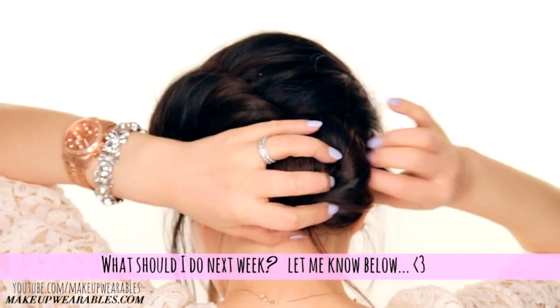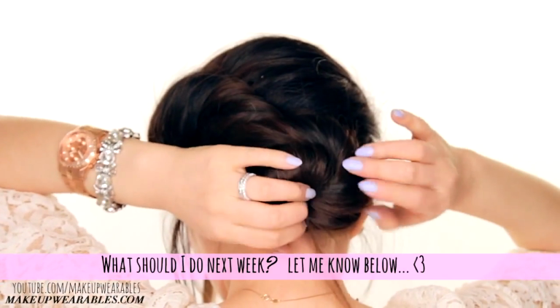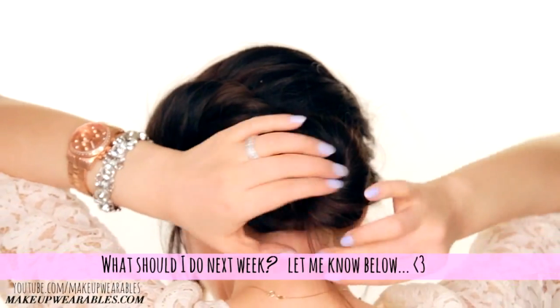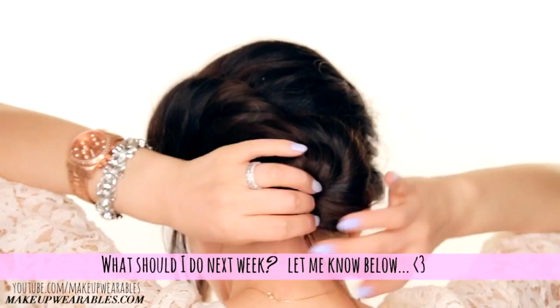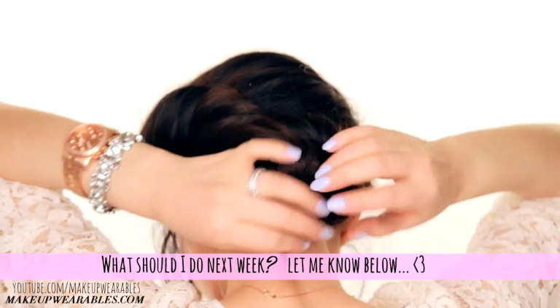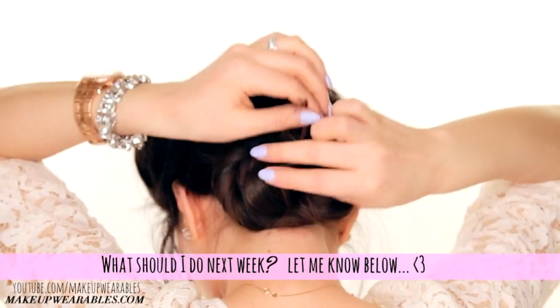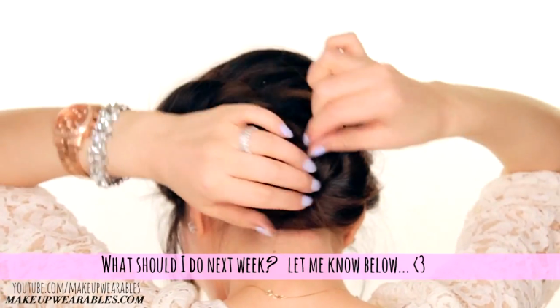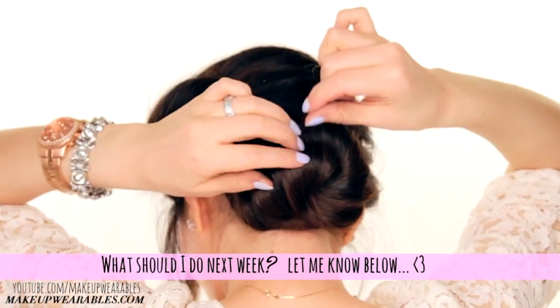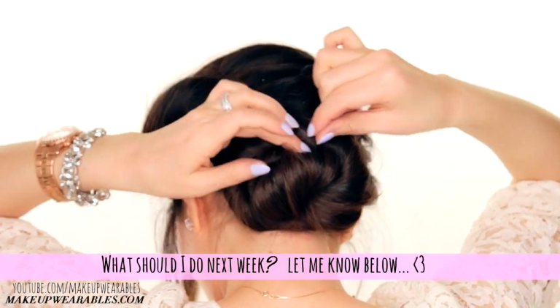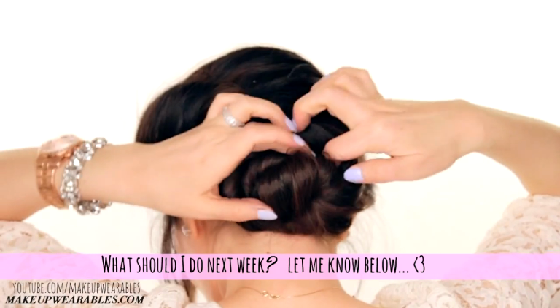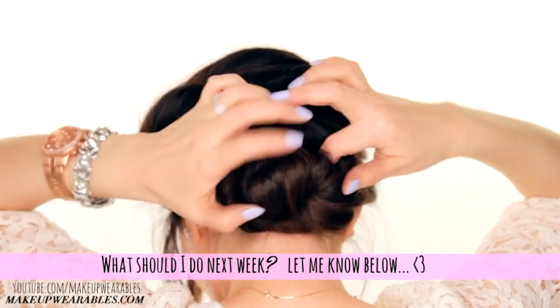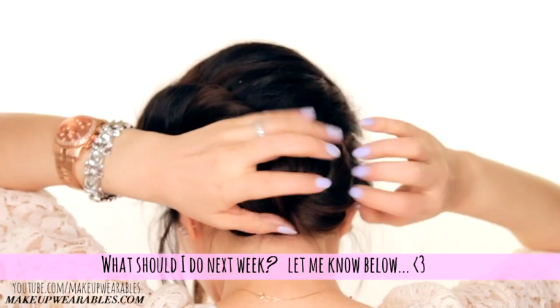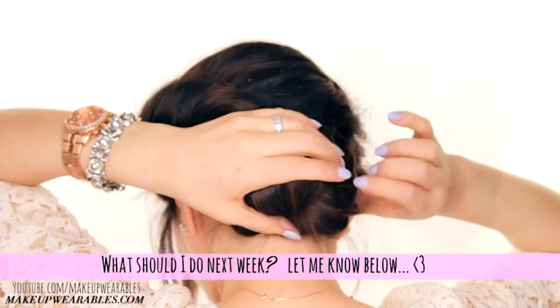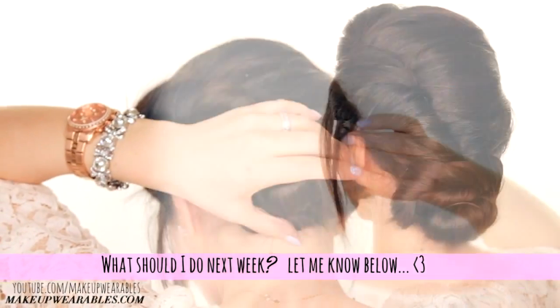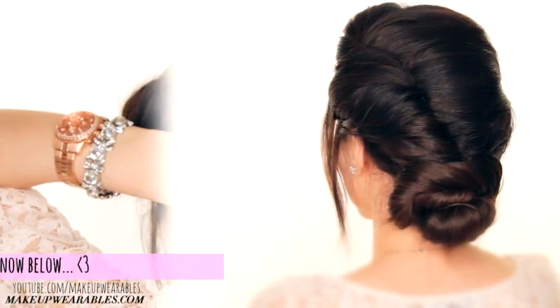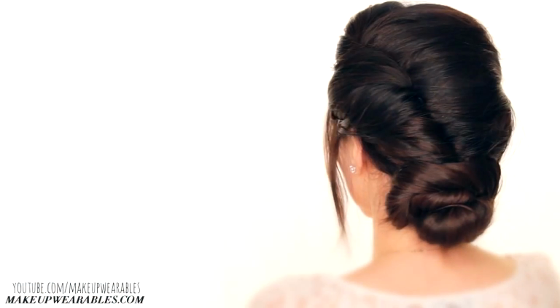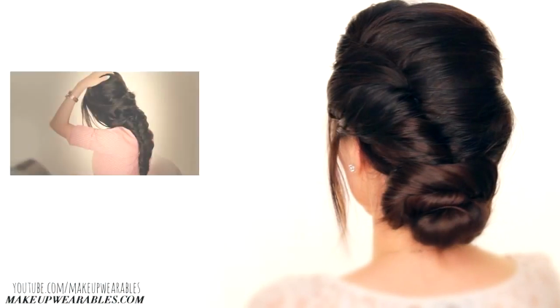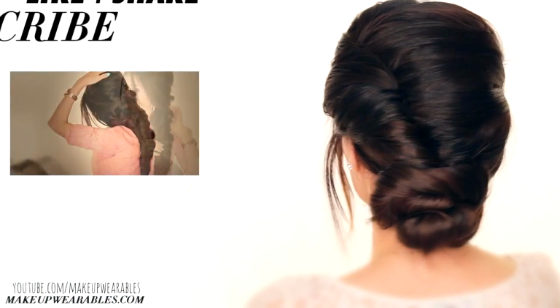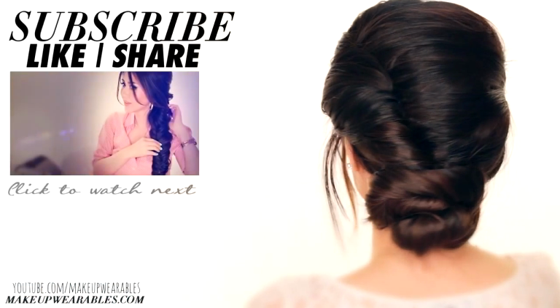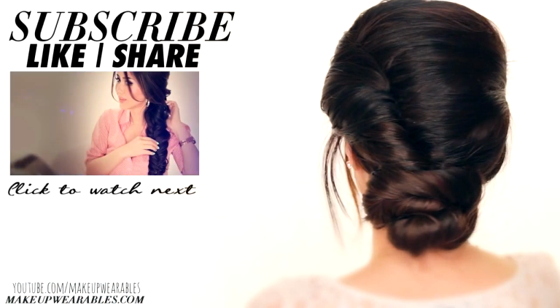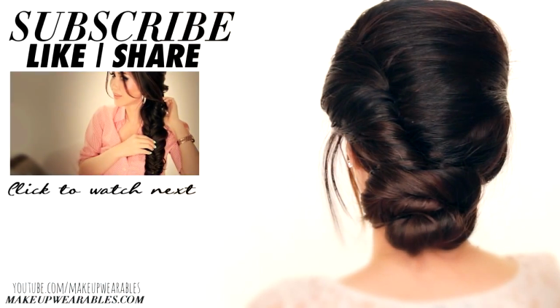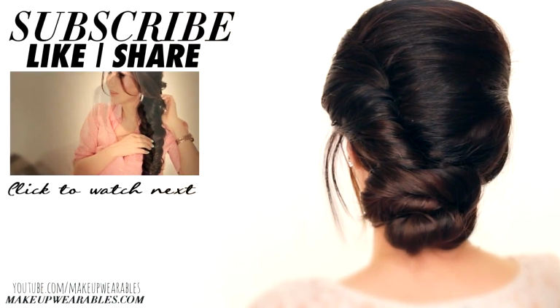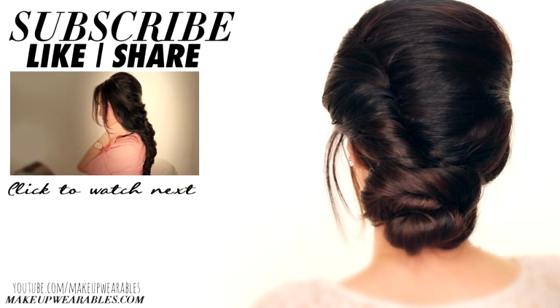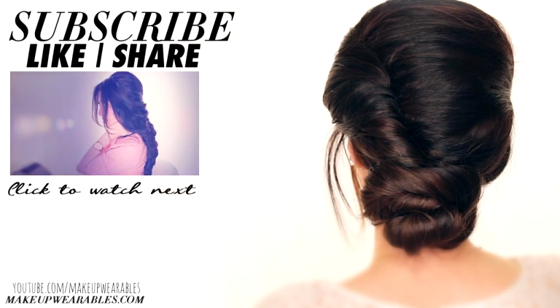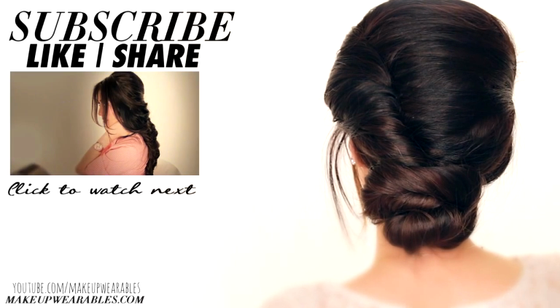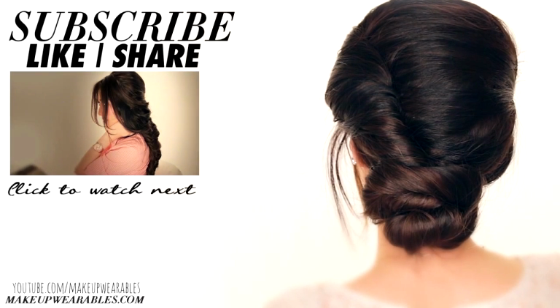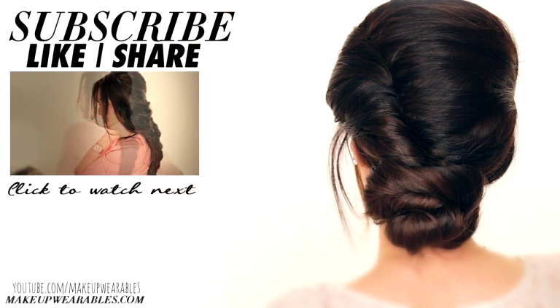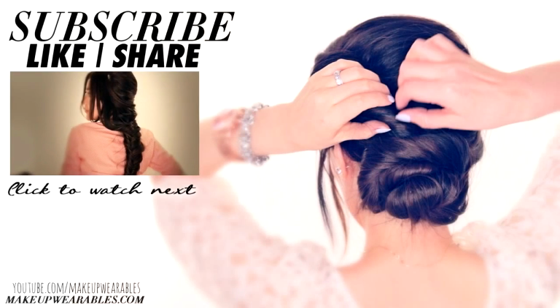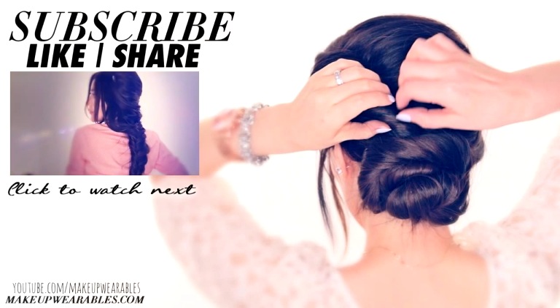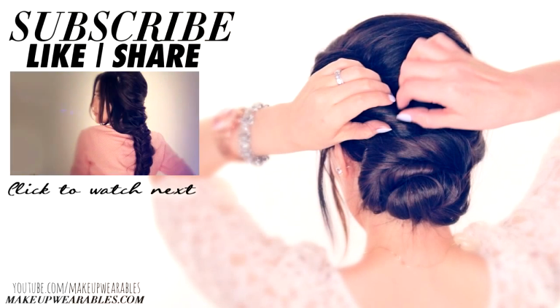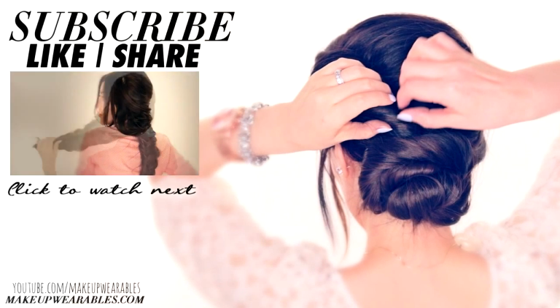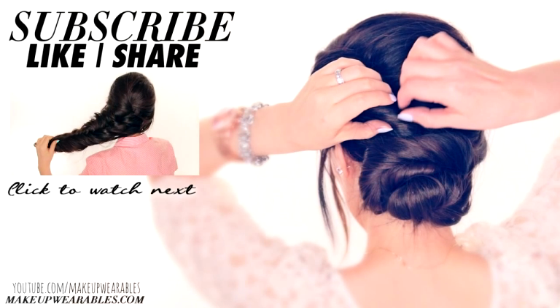And you're done! What do you guys want to see next week? Let me know down below. And don't forget to like, favorite, subscribe, and comment. And as always, thank you for supporting Makeup Wearables. See you guys next Thursday! Bye!